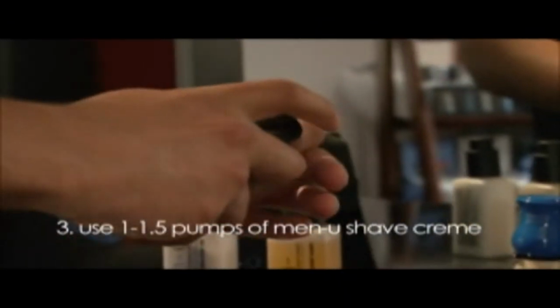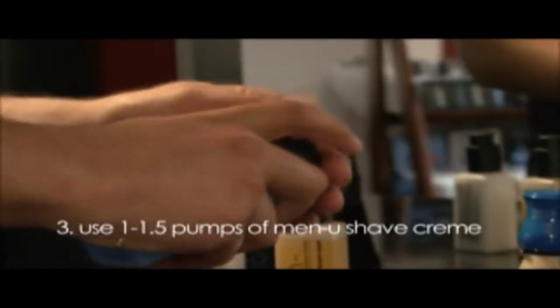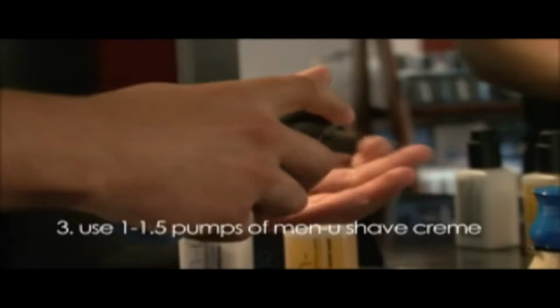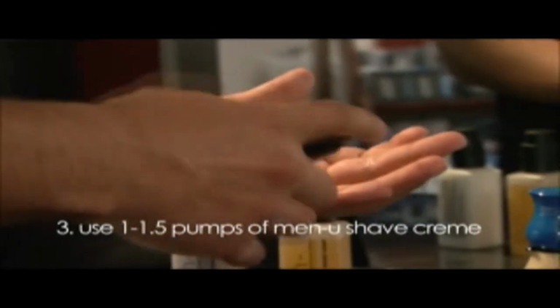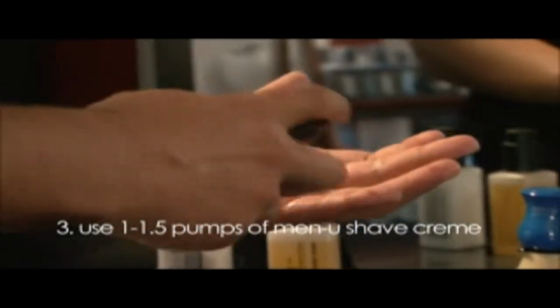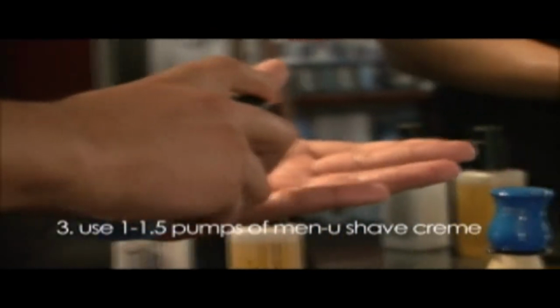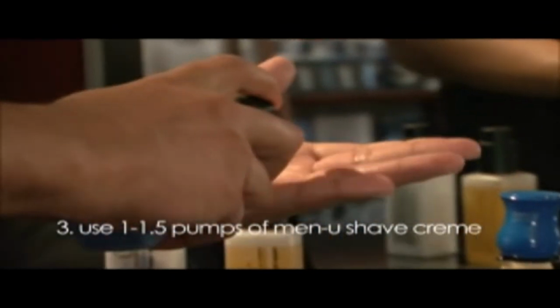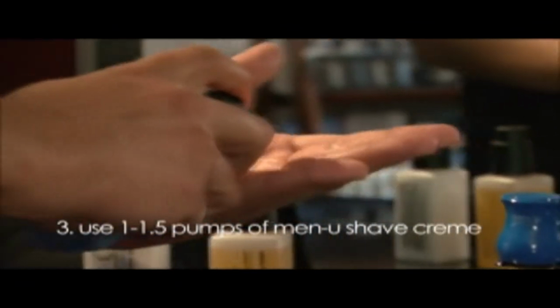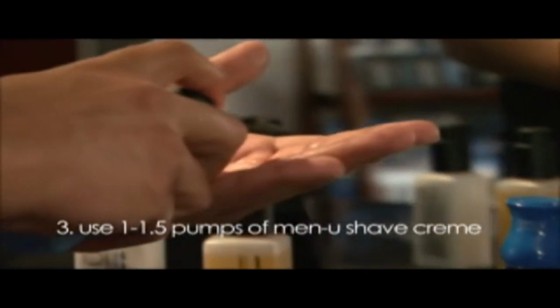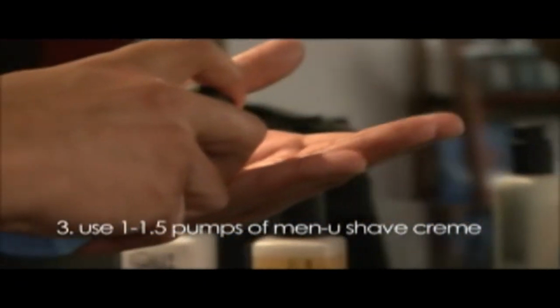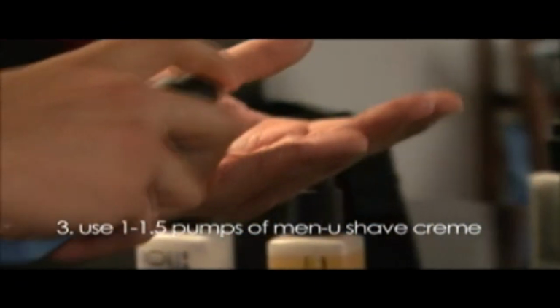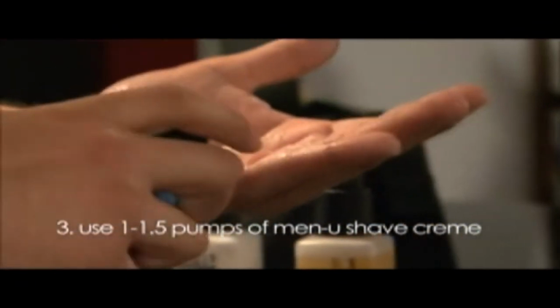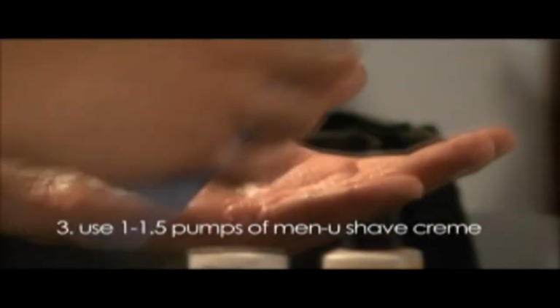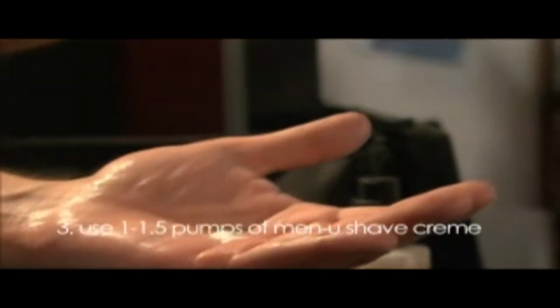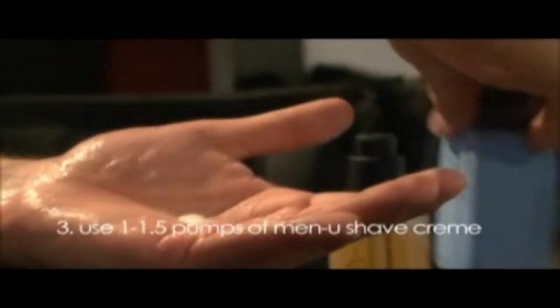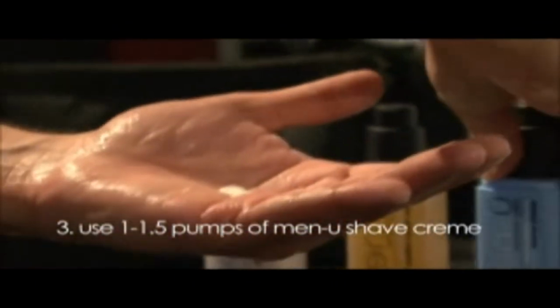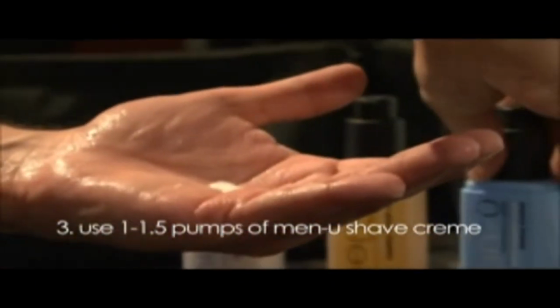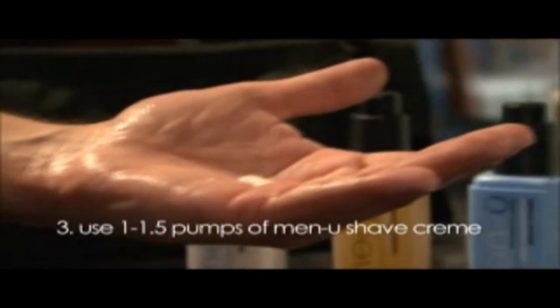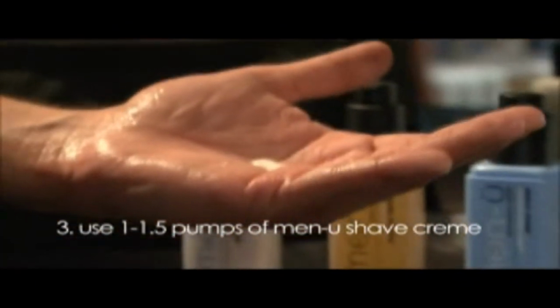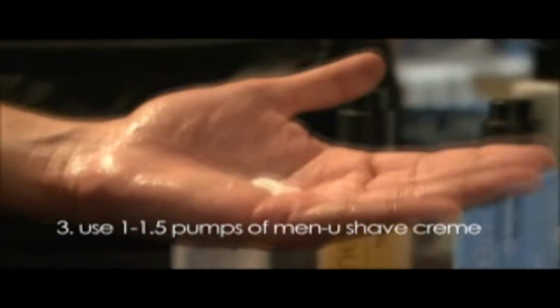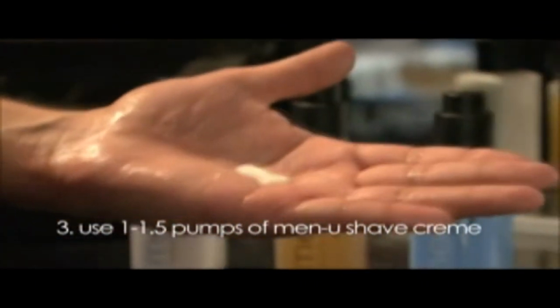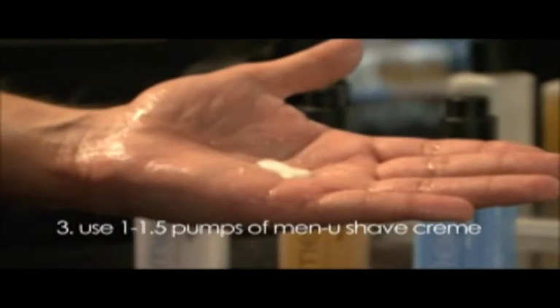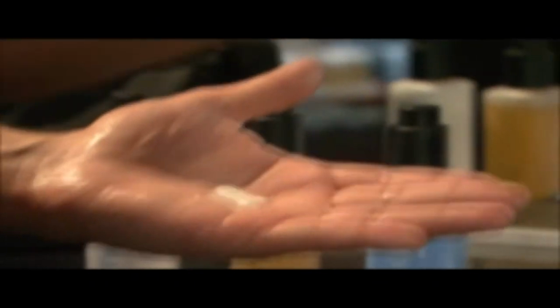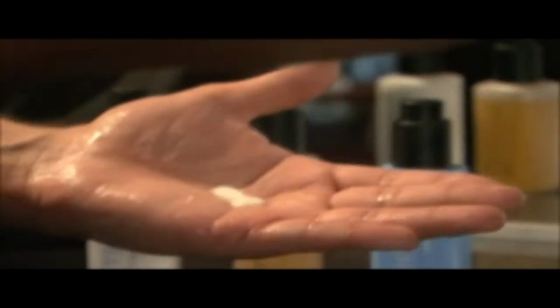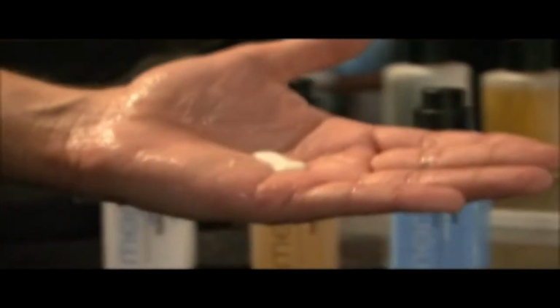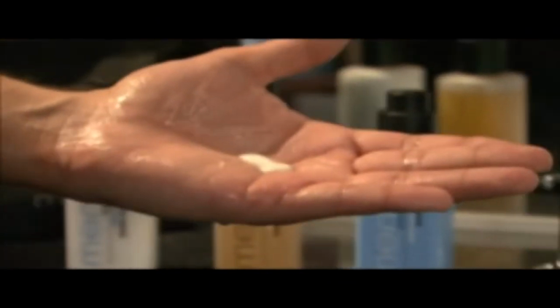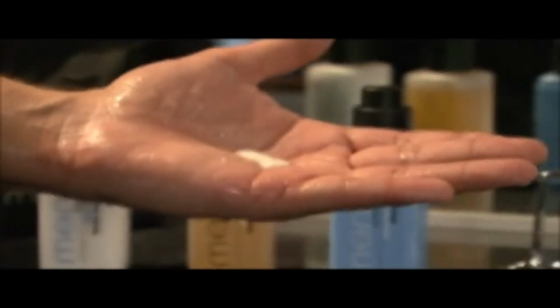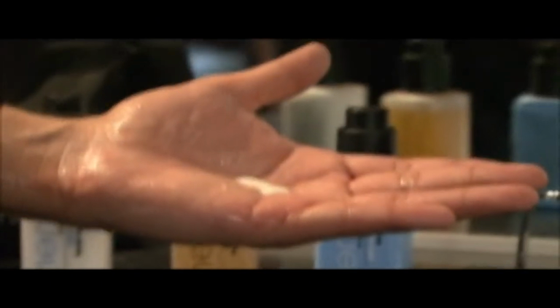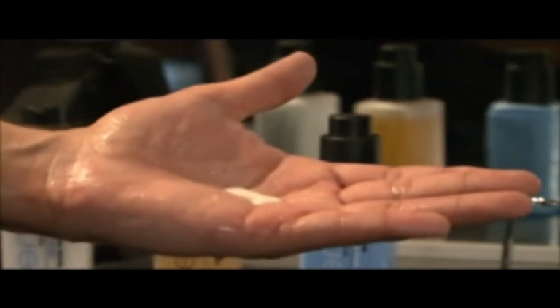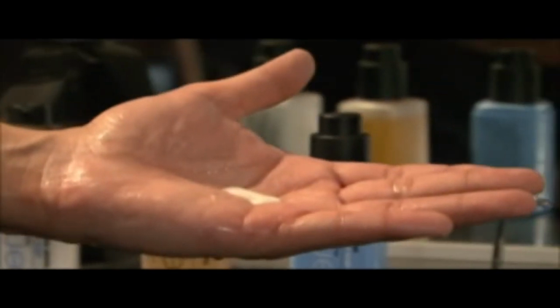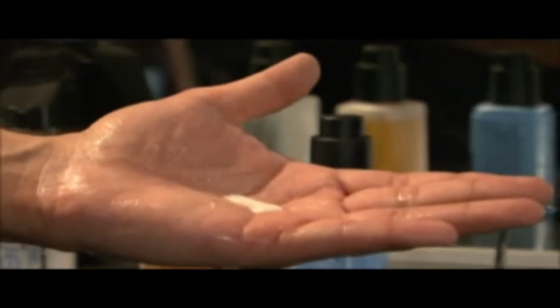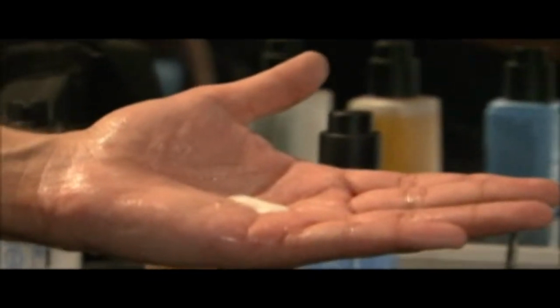Tip 3: Use 1 to 1.5 pumps of Men You shave cream, which provides less resistance, less irritation, fewer nicks, and a longer-lasting blade.